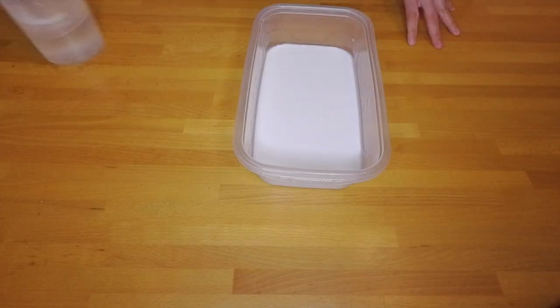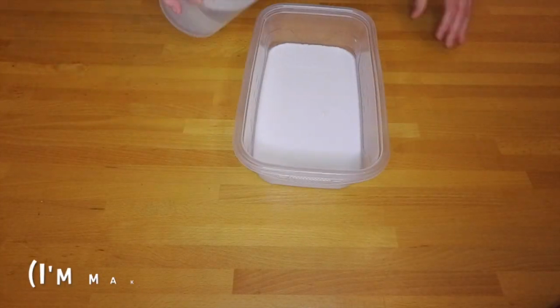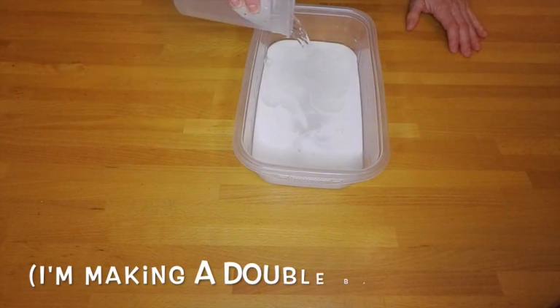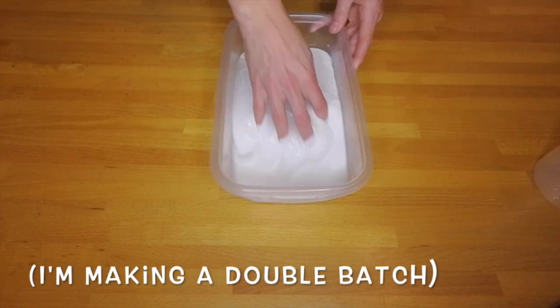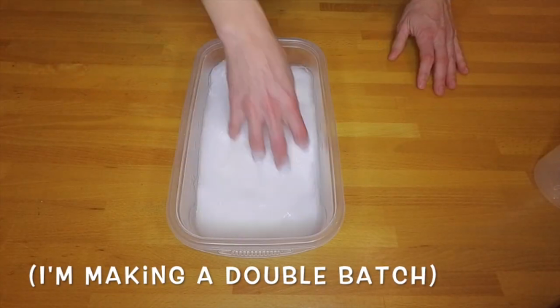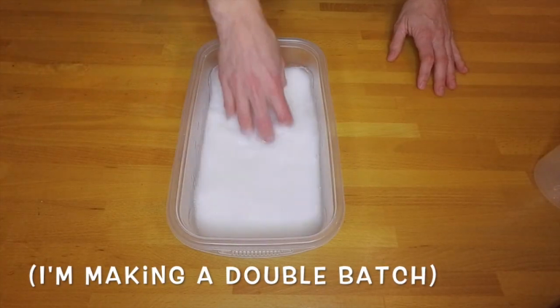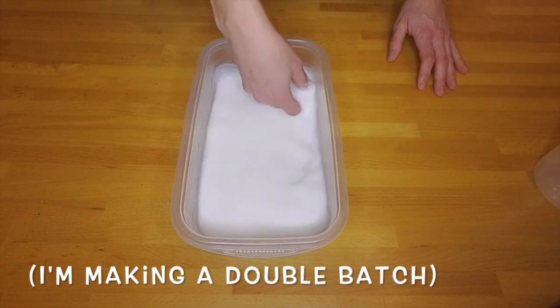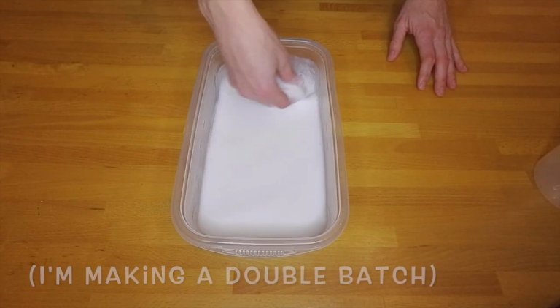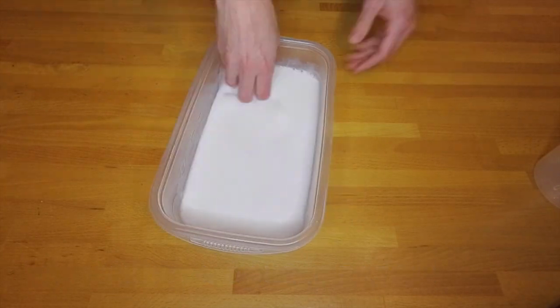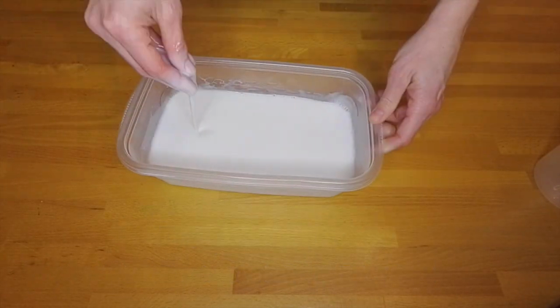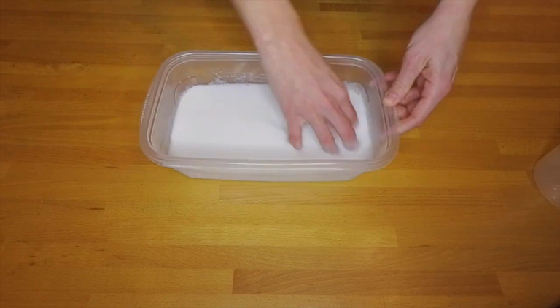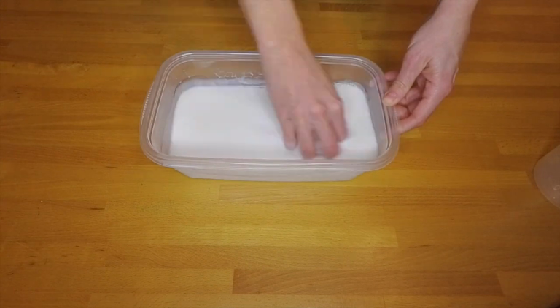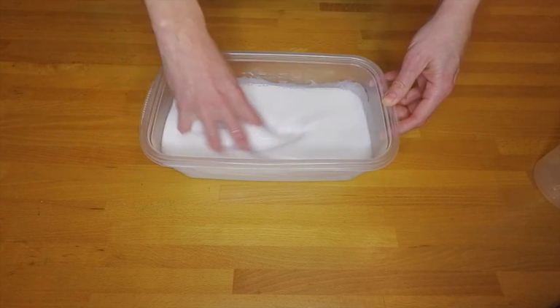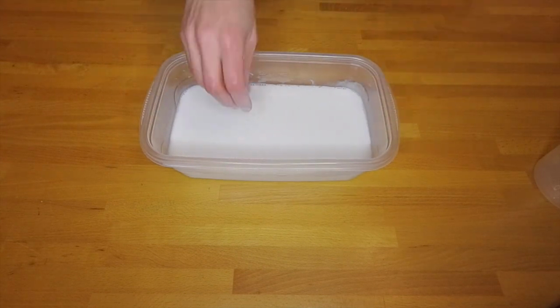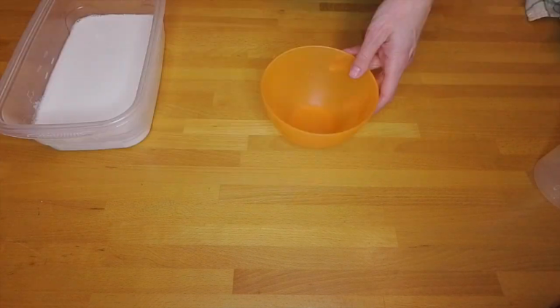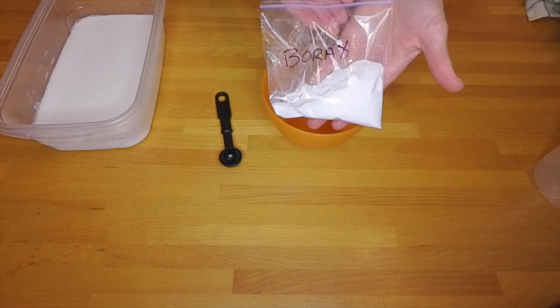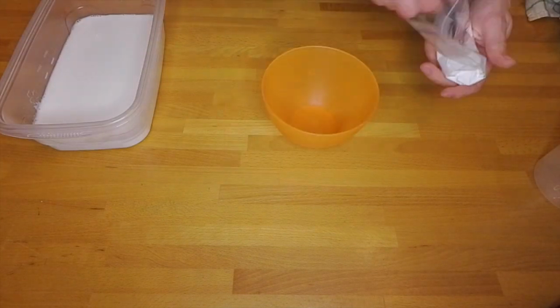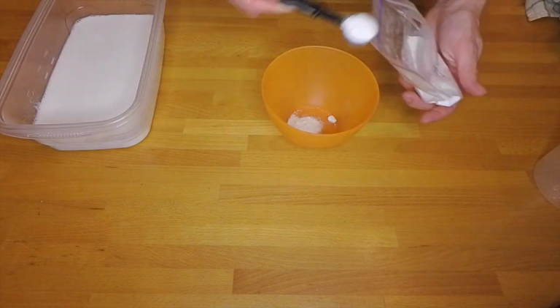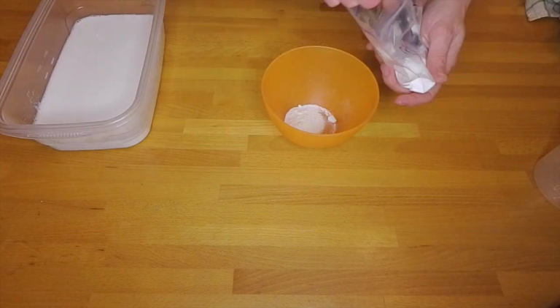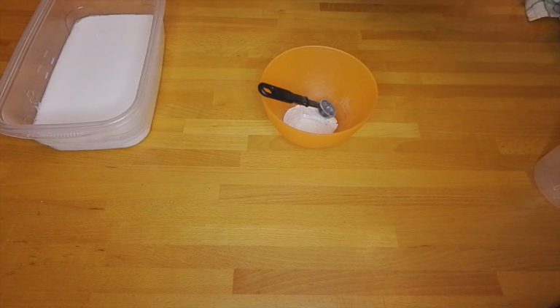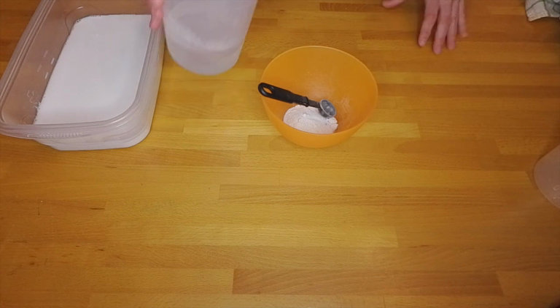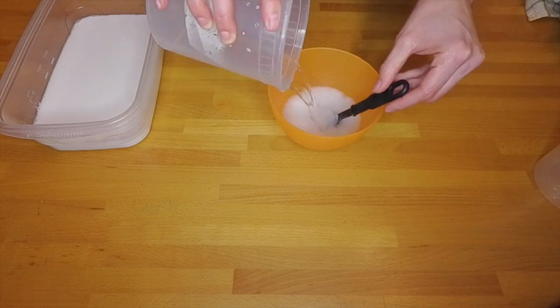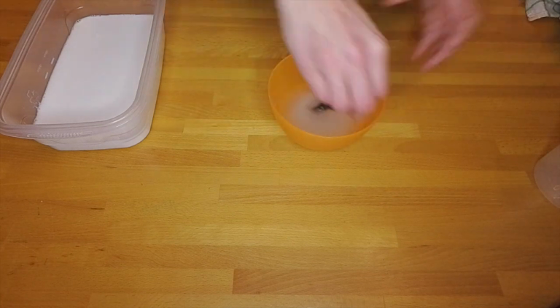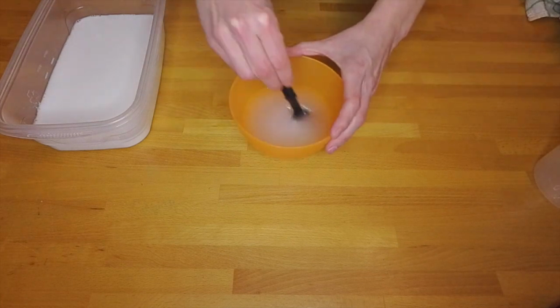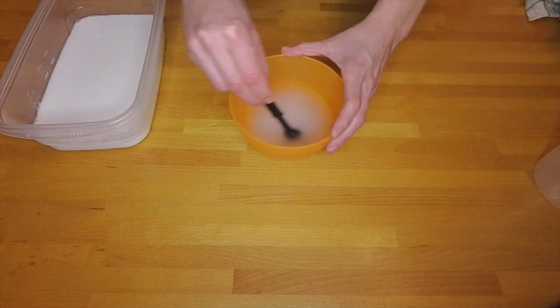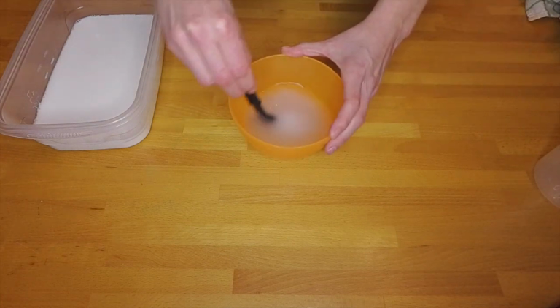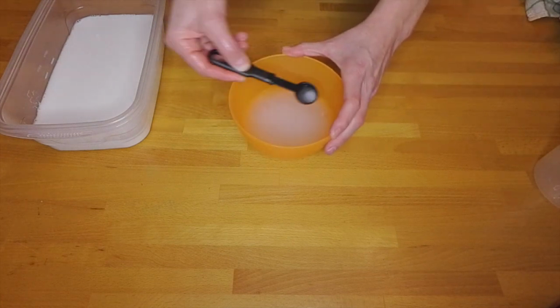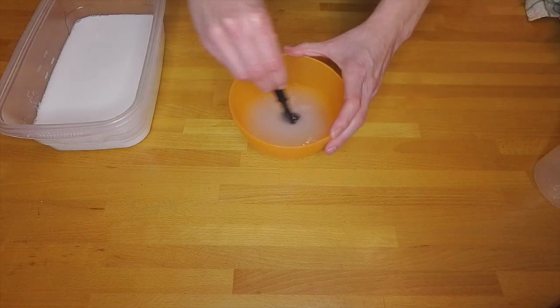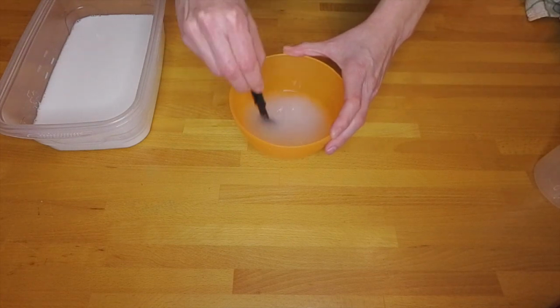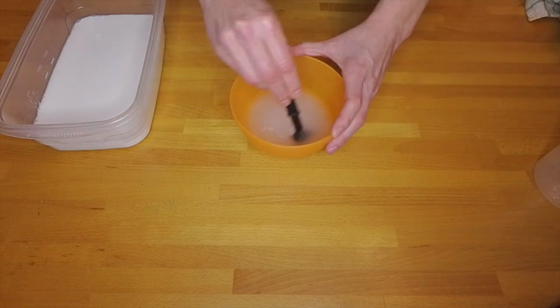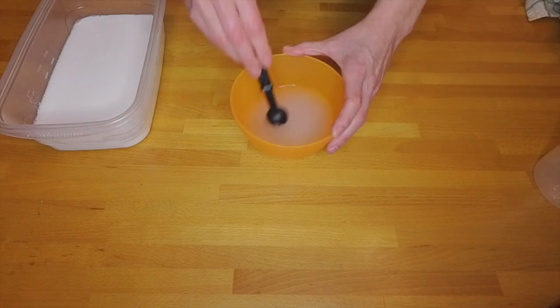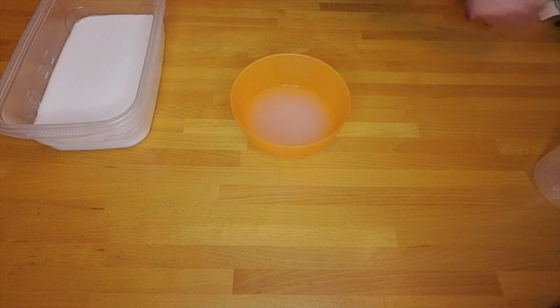In one bowl, mix three quarter cup warm water with one cup Elmer's white glue. Stir until well mixed. In a second bowl, mix one half cup water with two teaspoons borax powder. Stir until the borax powder is almost entirely dissolved.